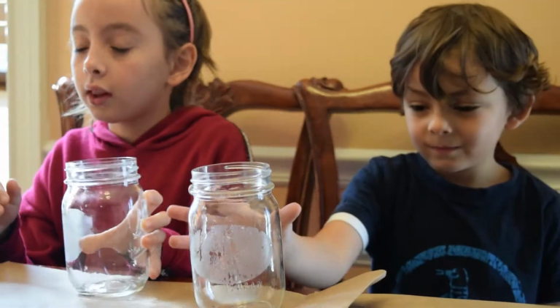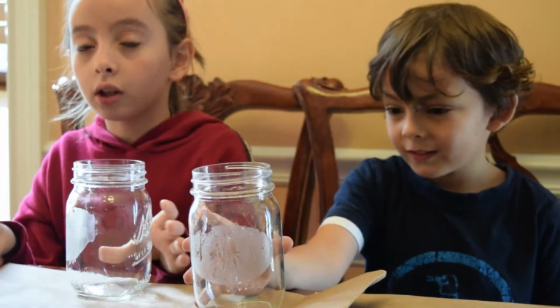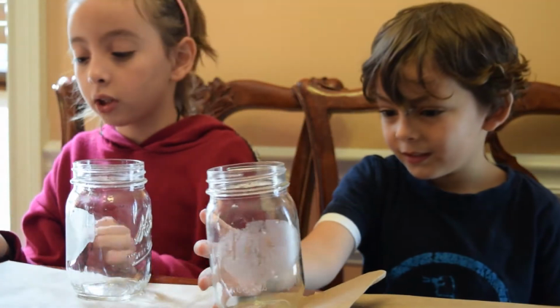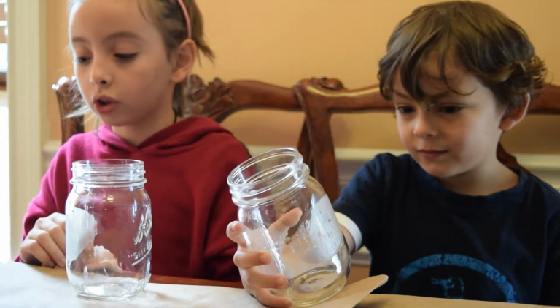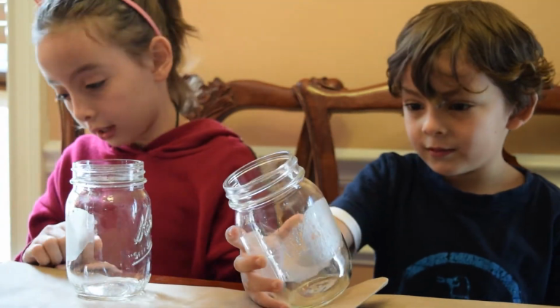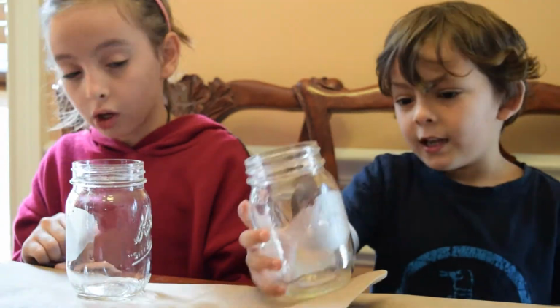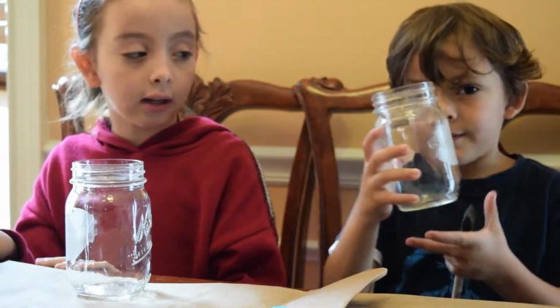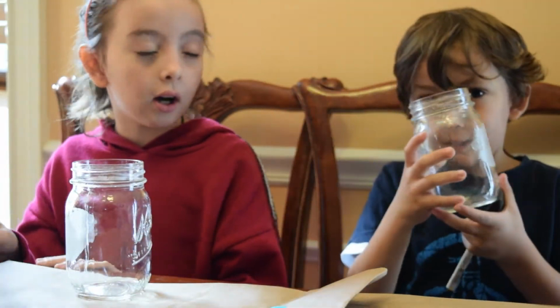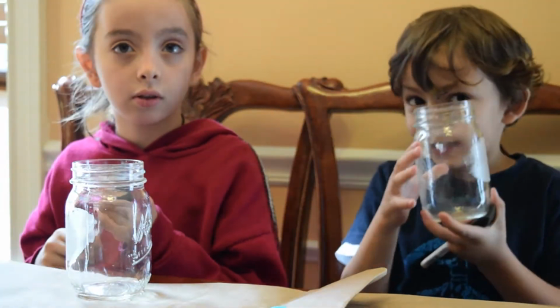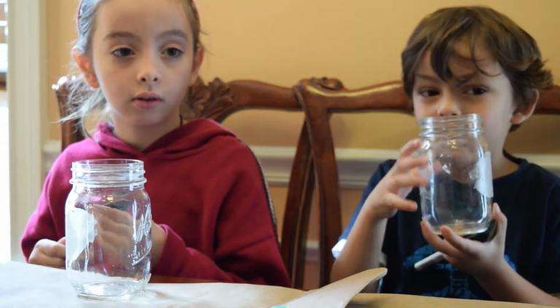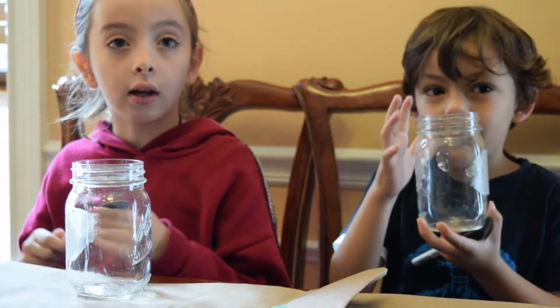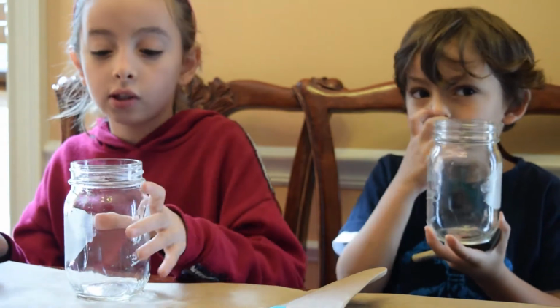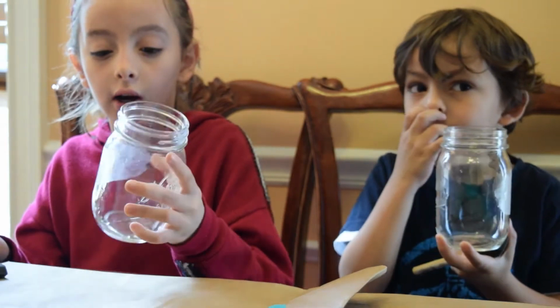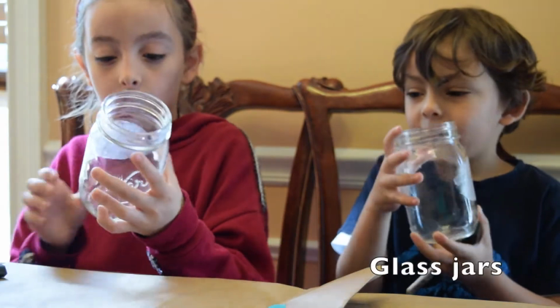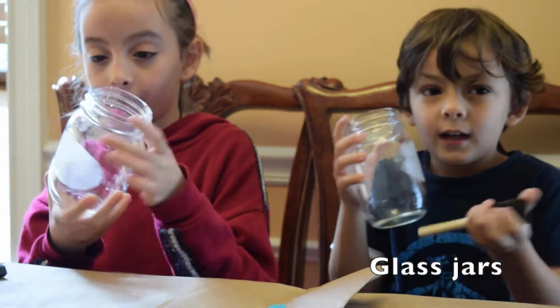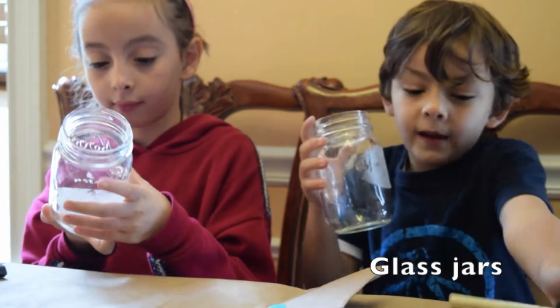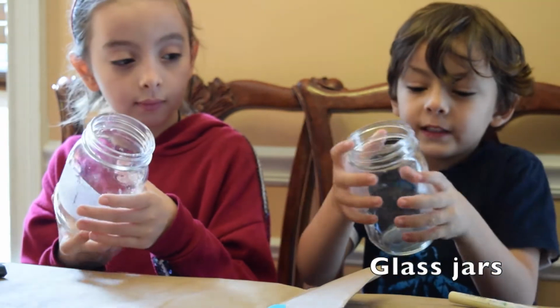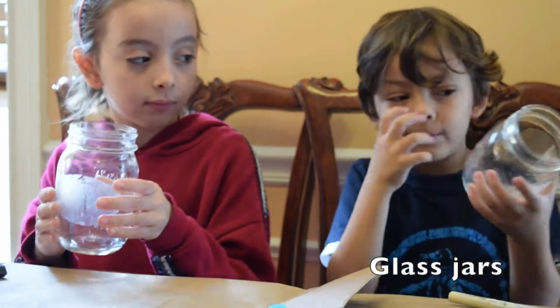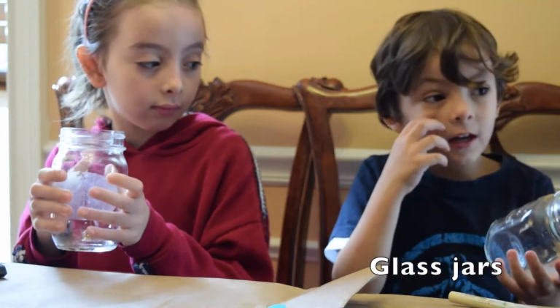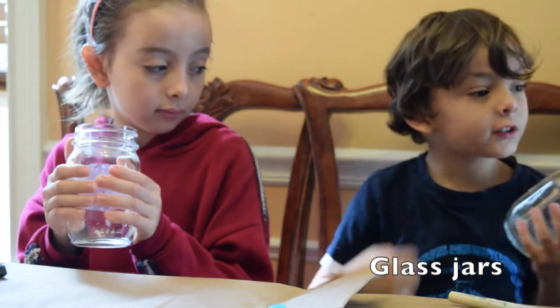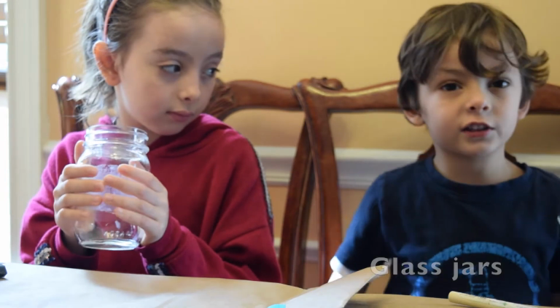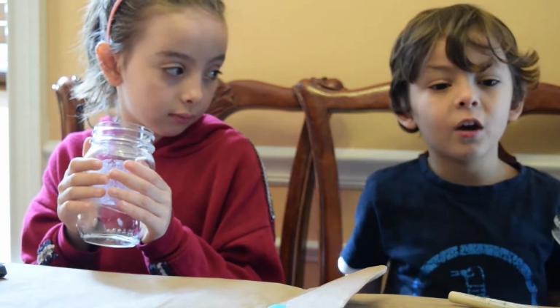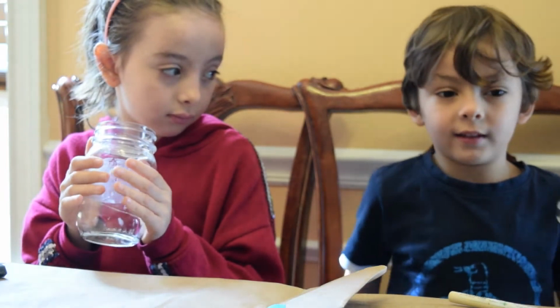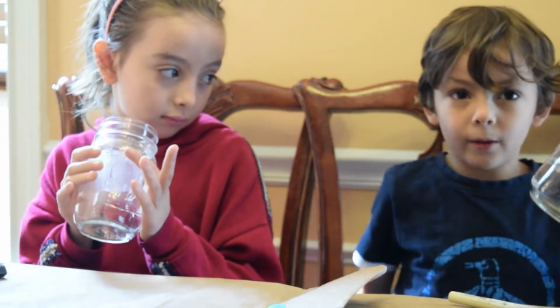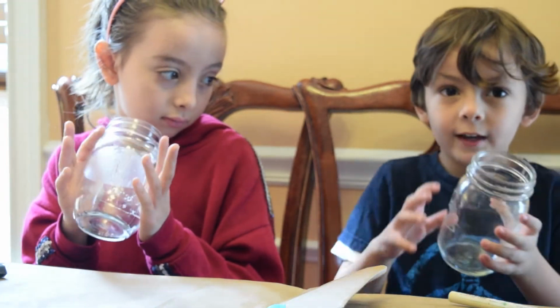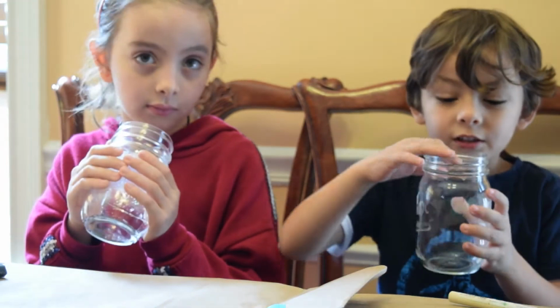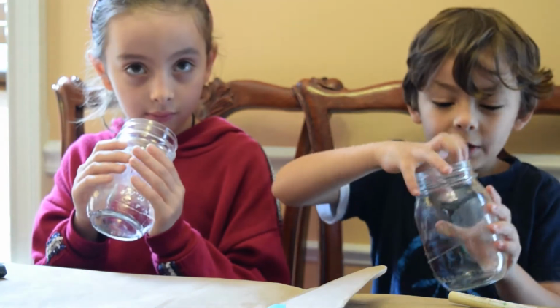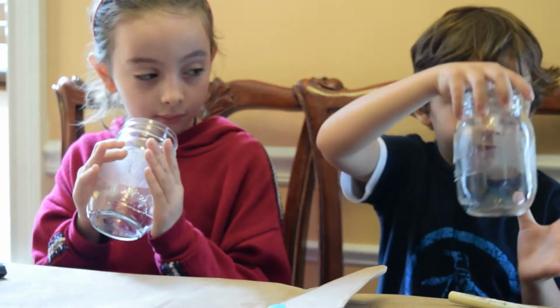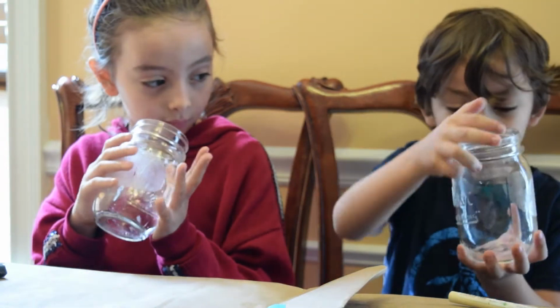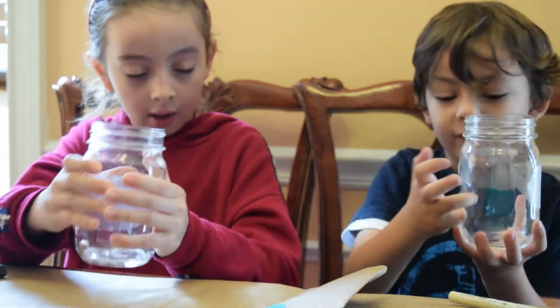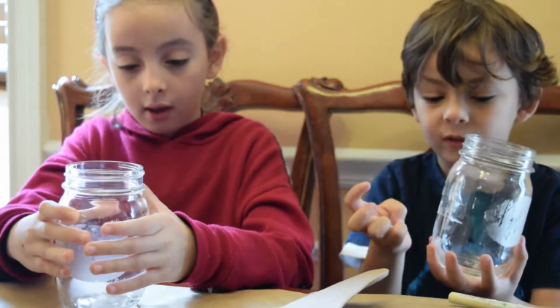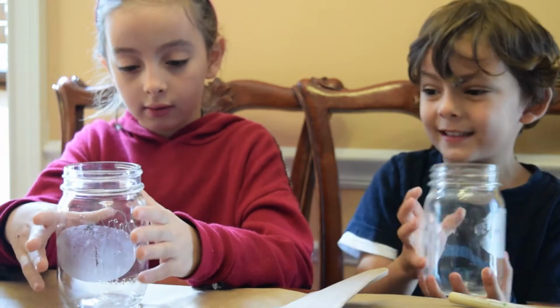These are the materials you're going to need. You're going to need a glass jar, a mason jar. You have to be careful because a mason jar stabbed me with glass on my foot. So you have to be very careful with this precious glass.